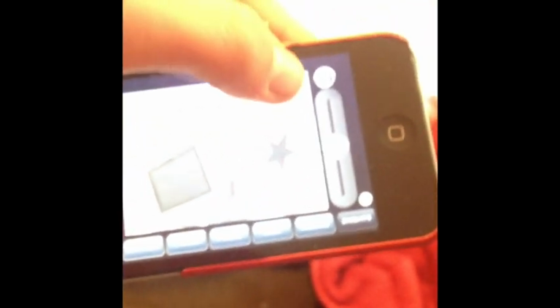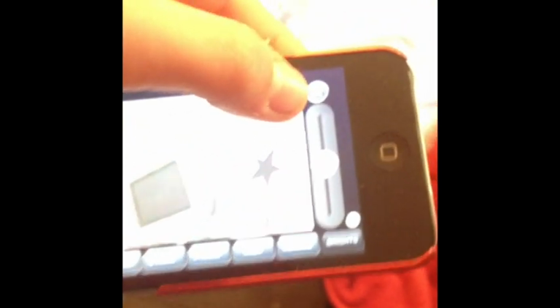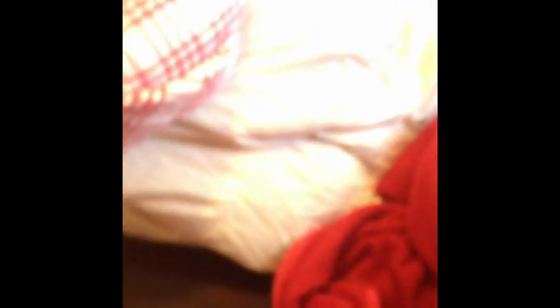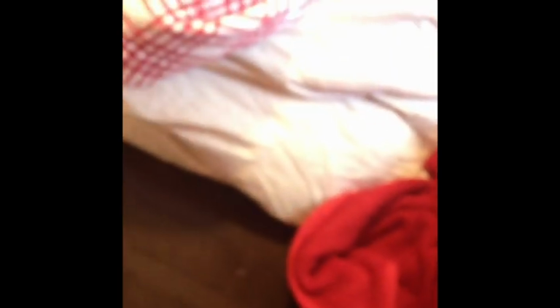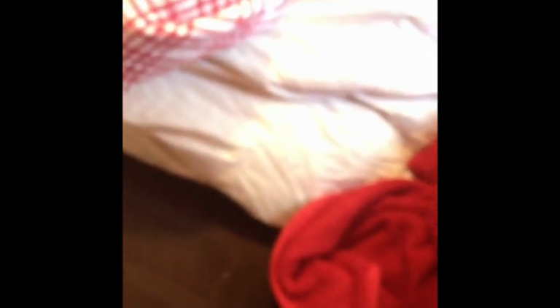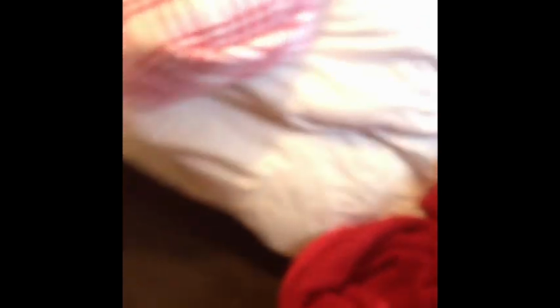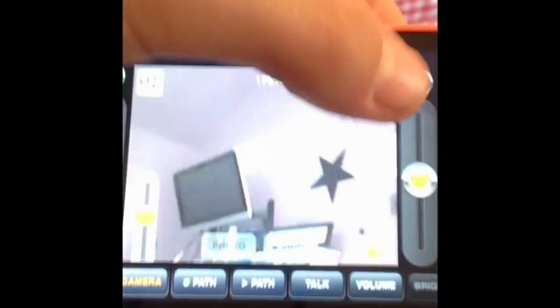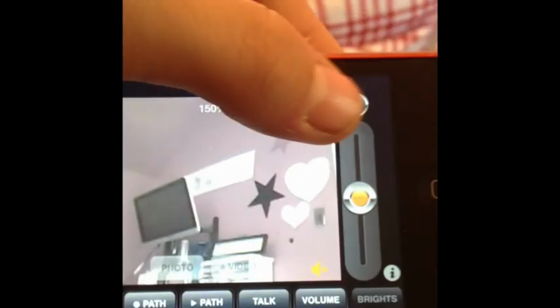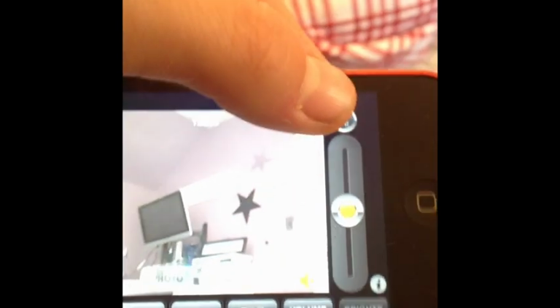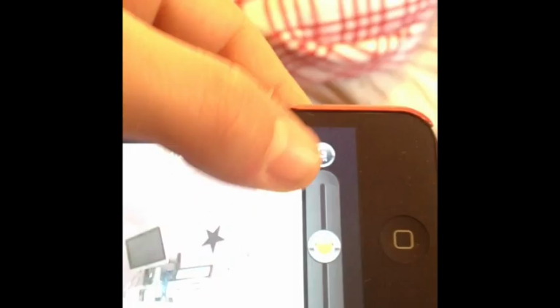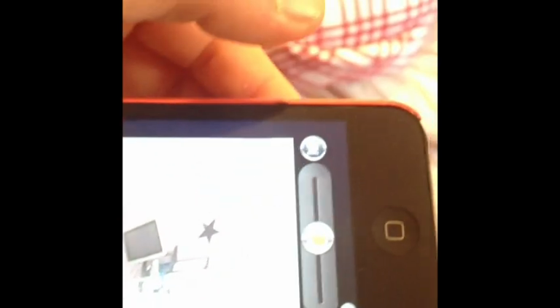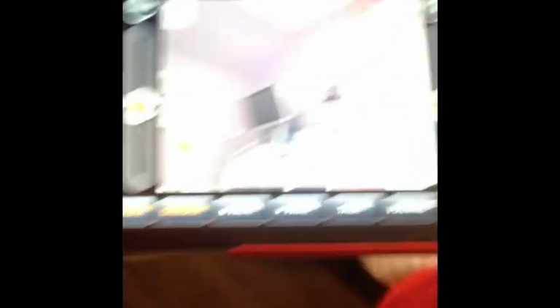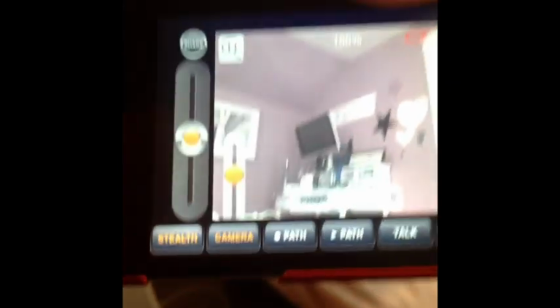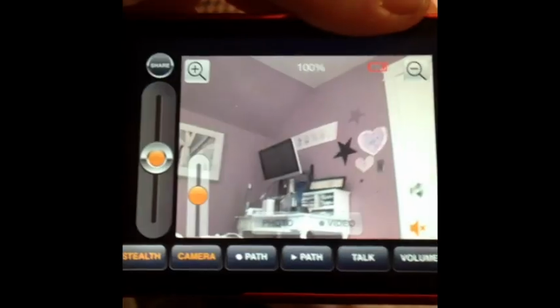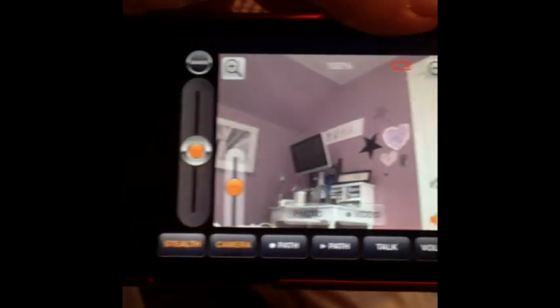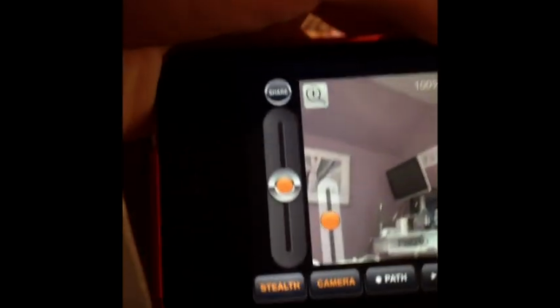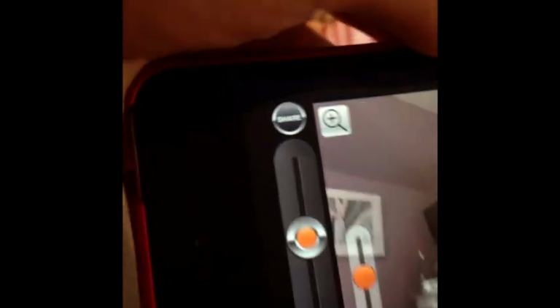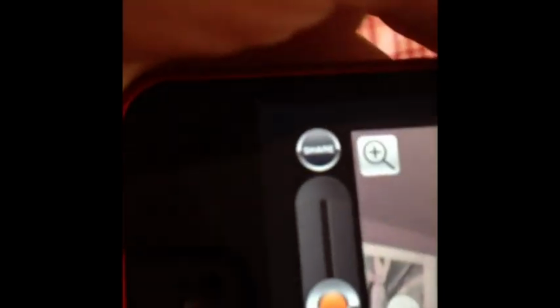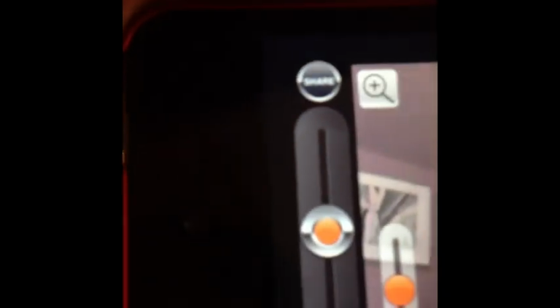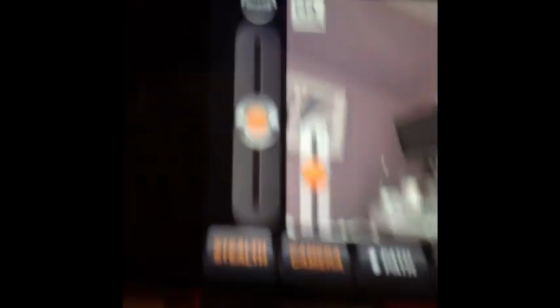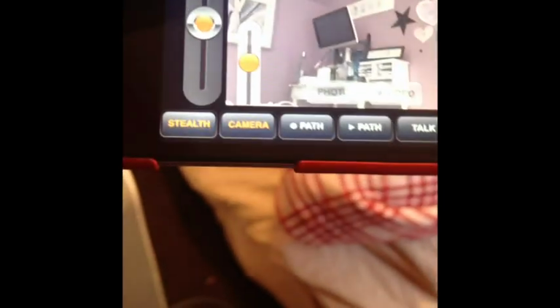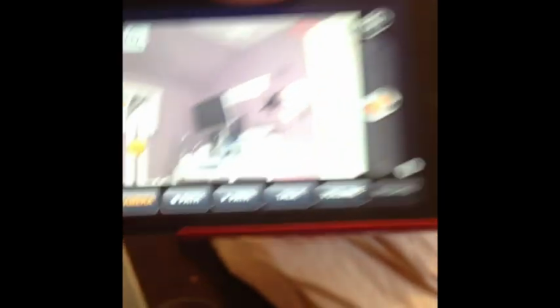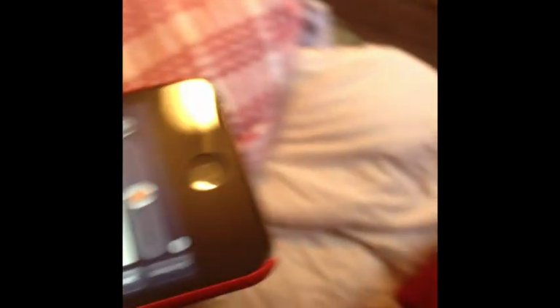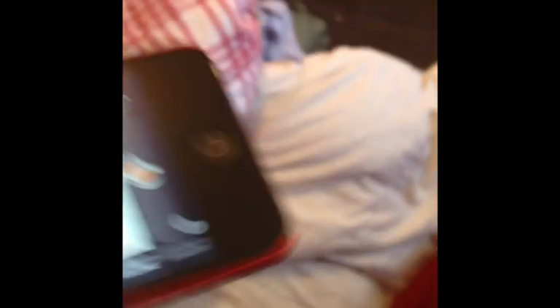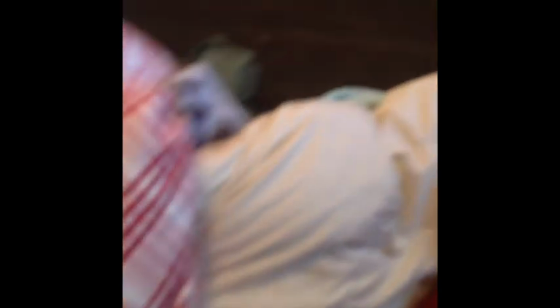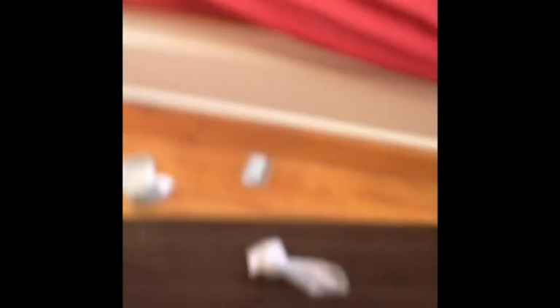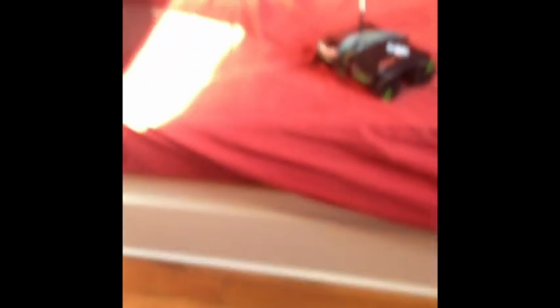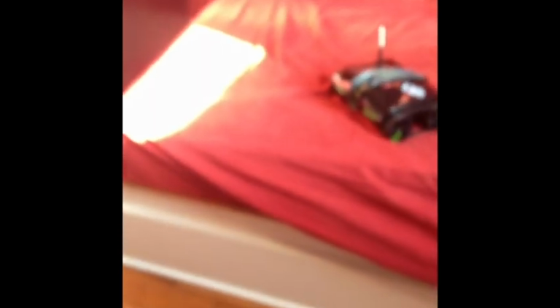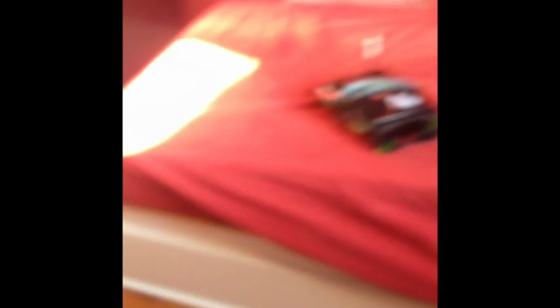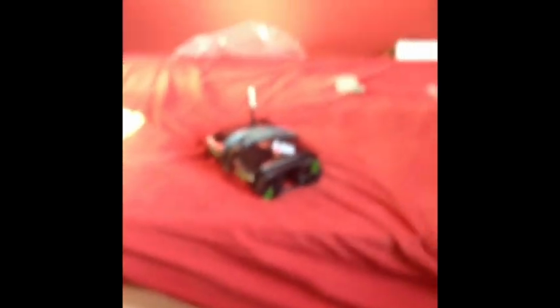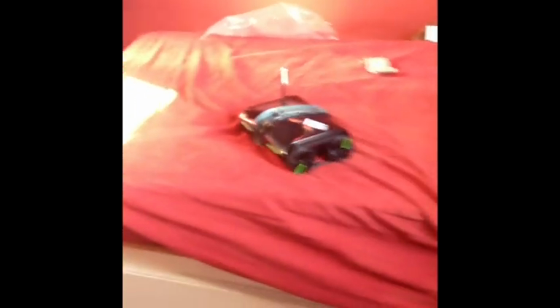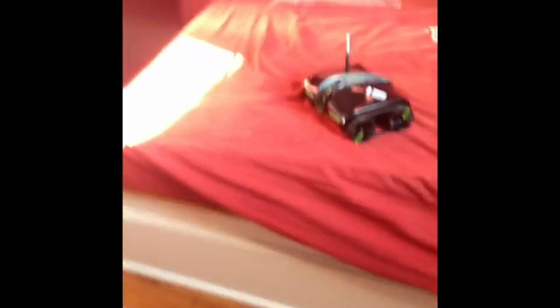I did like how you could share your point of view with Facebook and all that, but since it was so laggy, it came up kind of laggy as well.